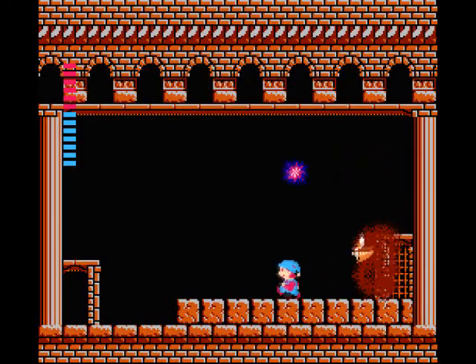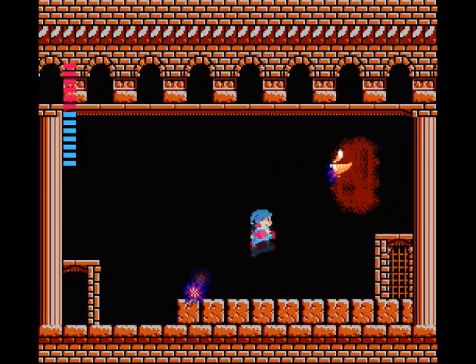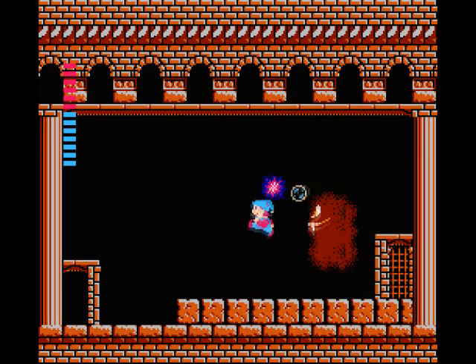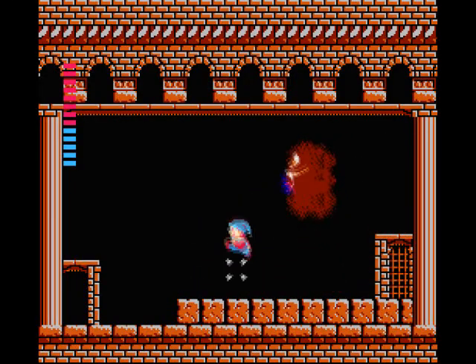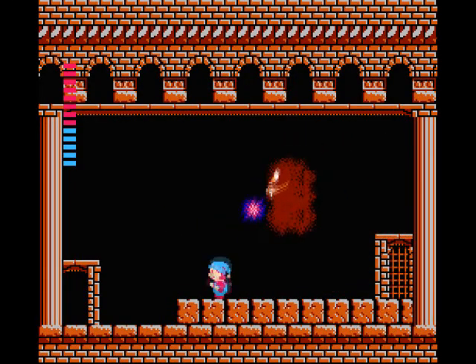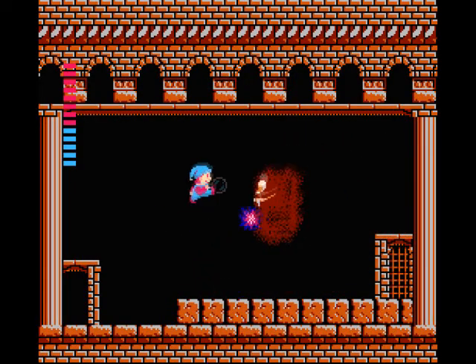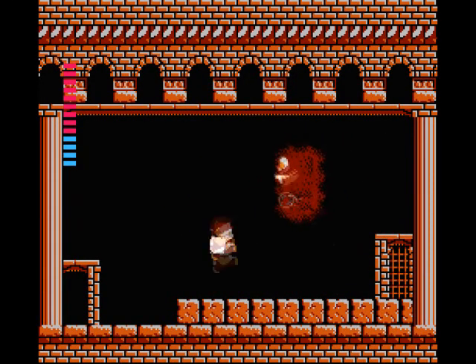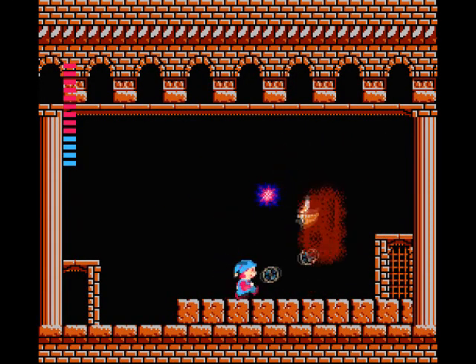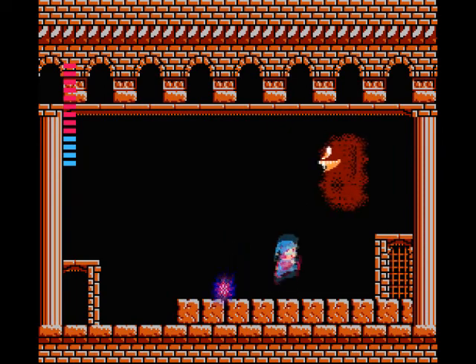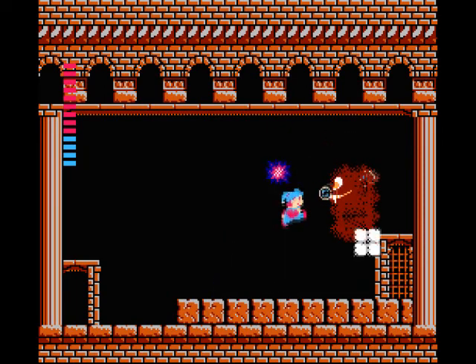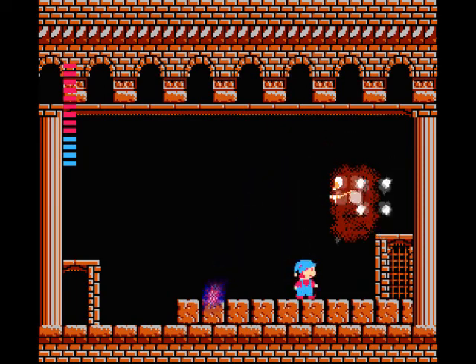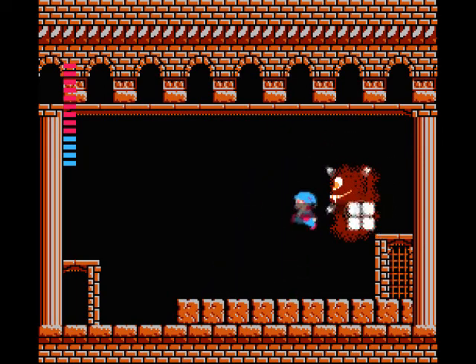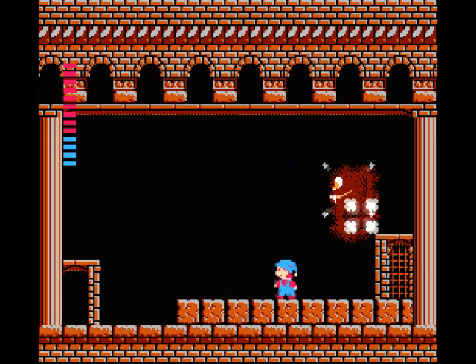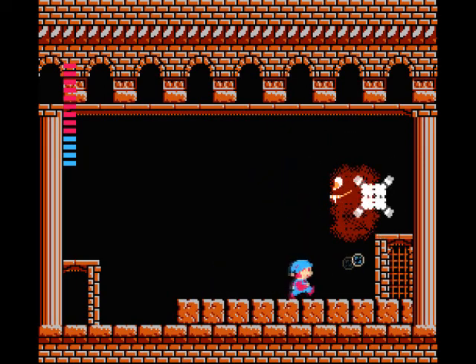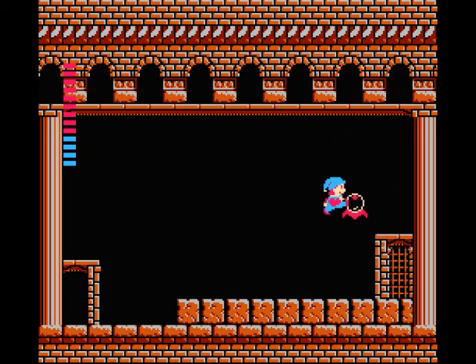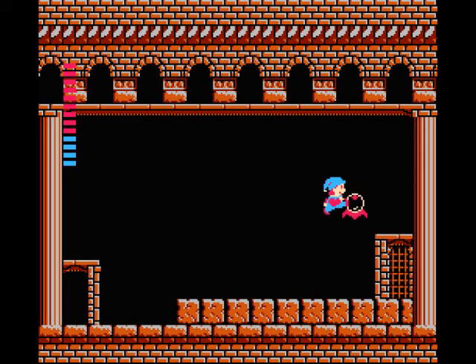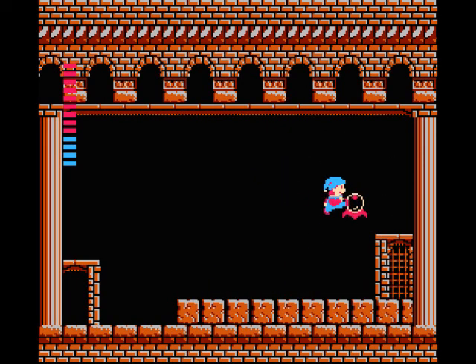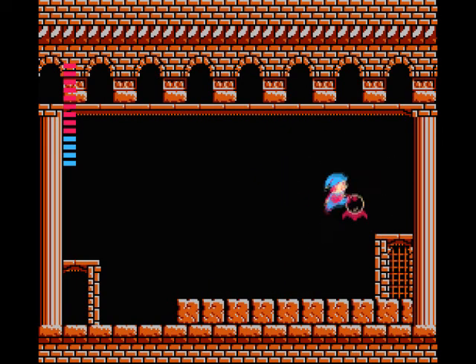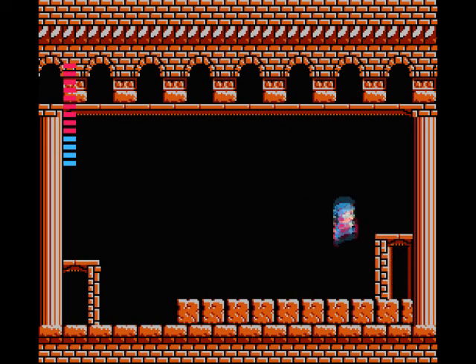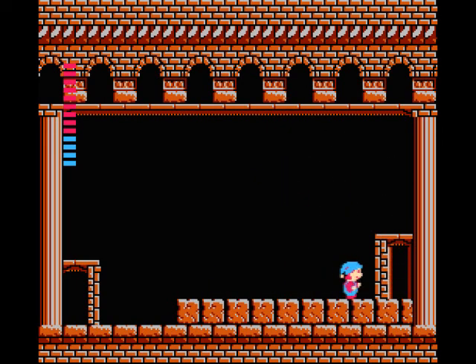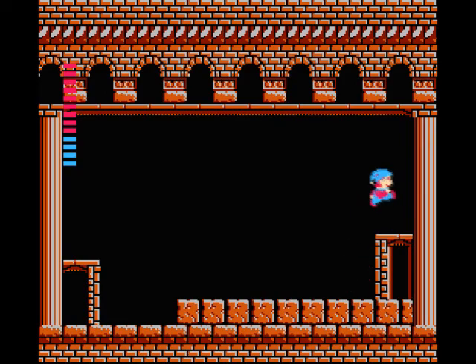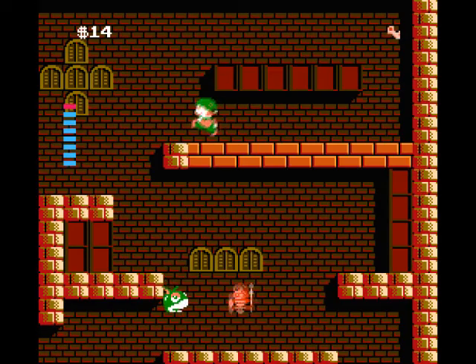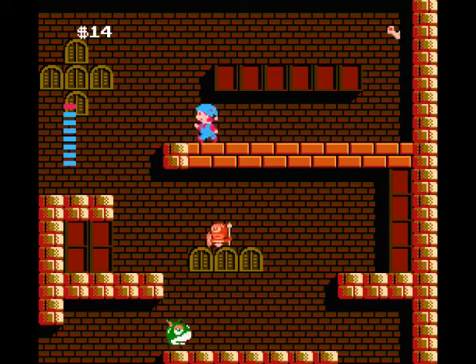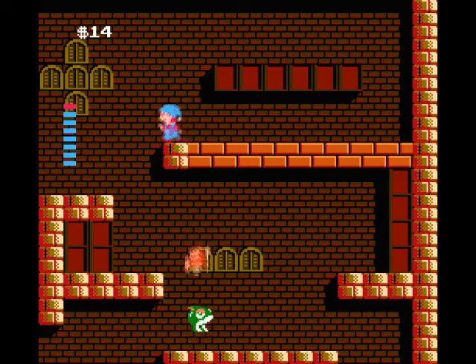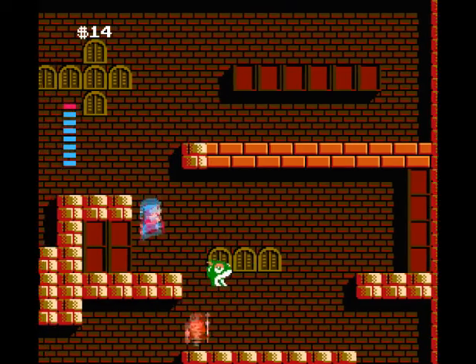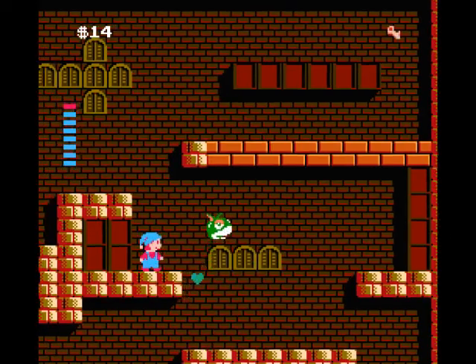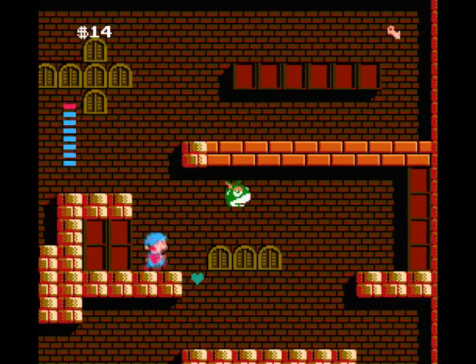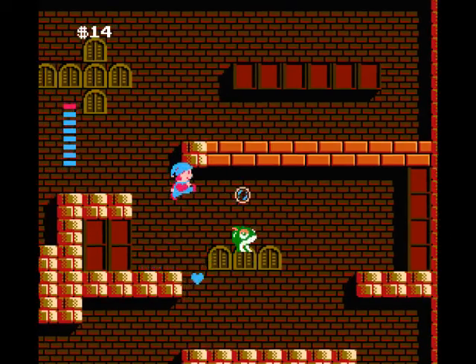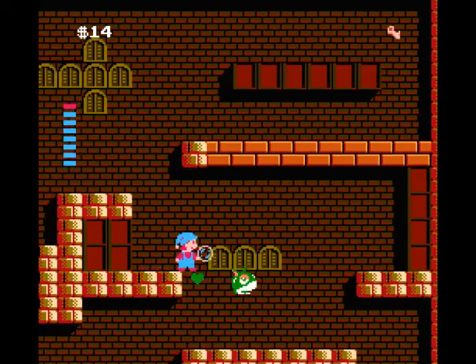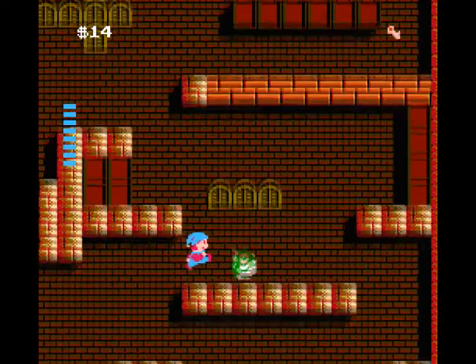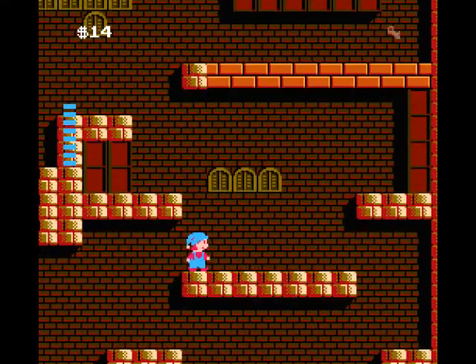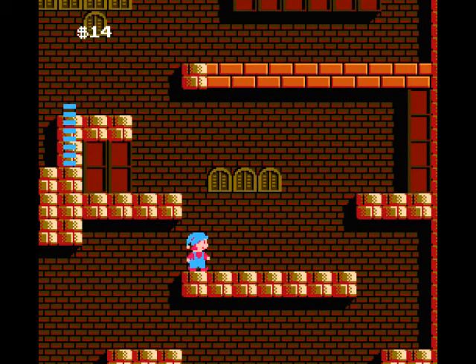Crystal Balls are dropped by each of the seven demon monsters in the castle. Obtaining these has the immediate effect of increasing the range of your bubble attacks, as well as triggering event flags which are required to complete the game. Hearts do exactly what you expect them to do — they restore one hit point of health and are dropped by enemies randomly.